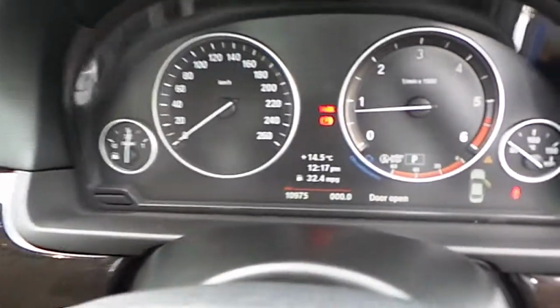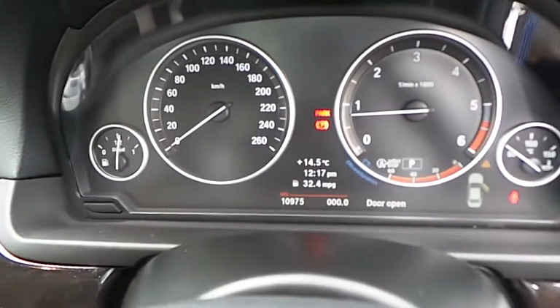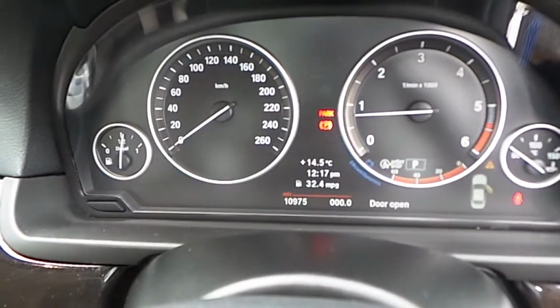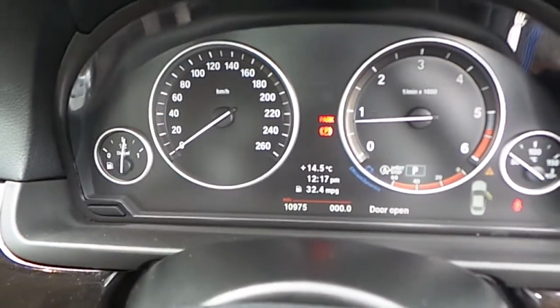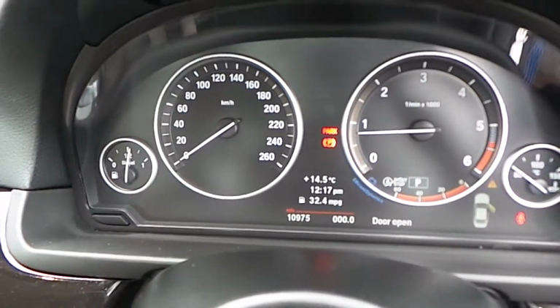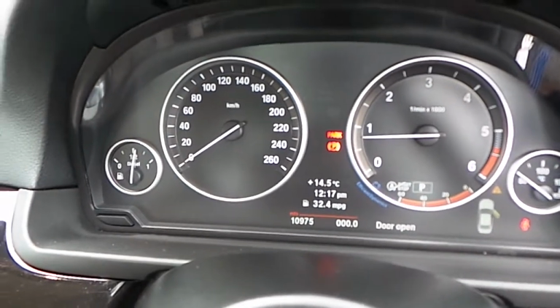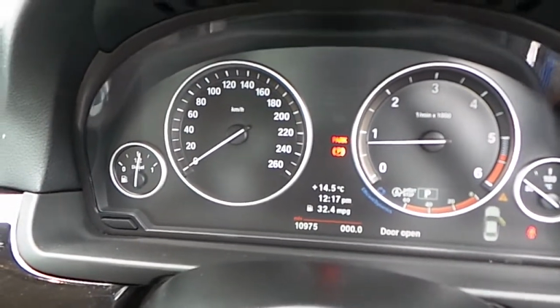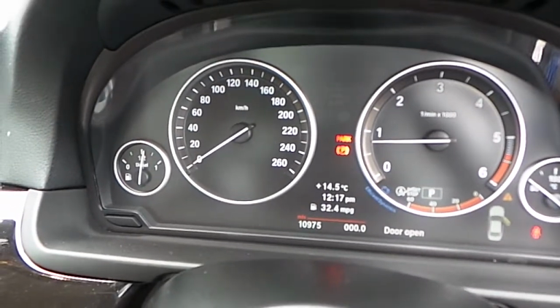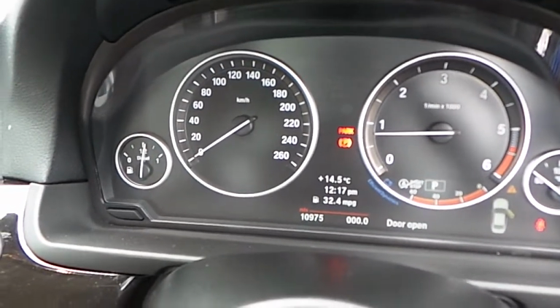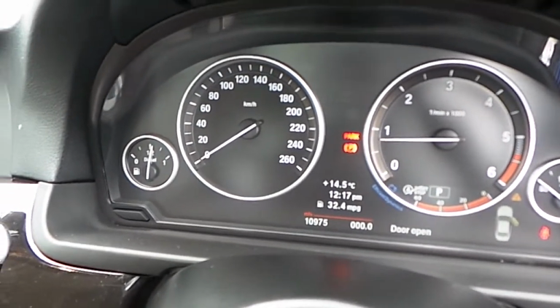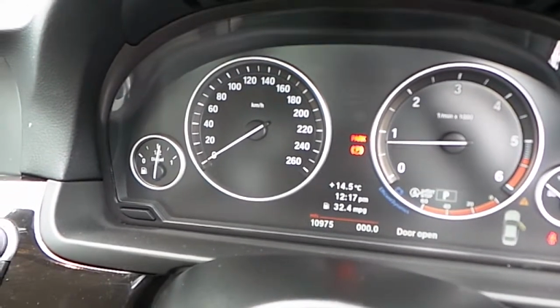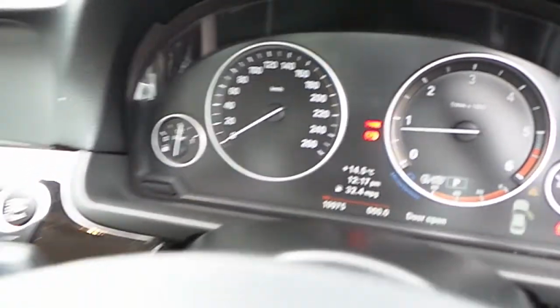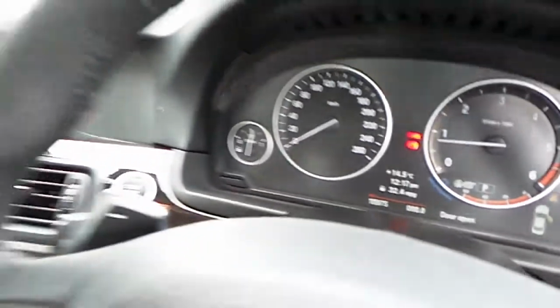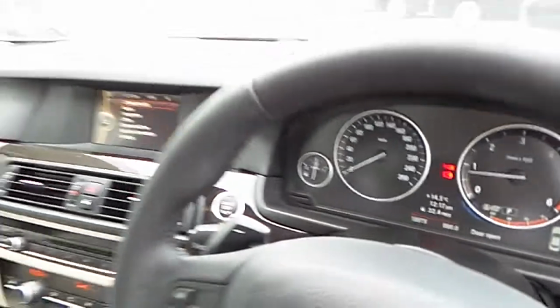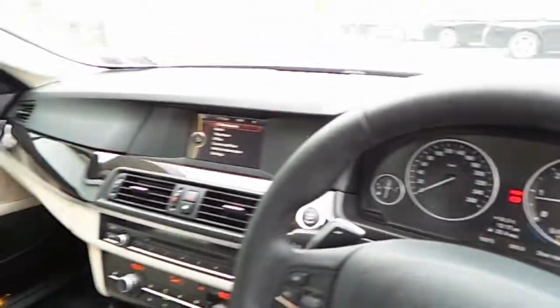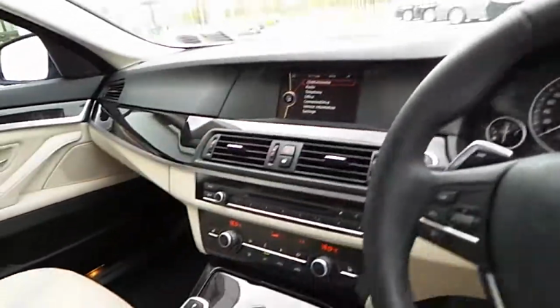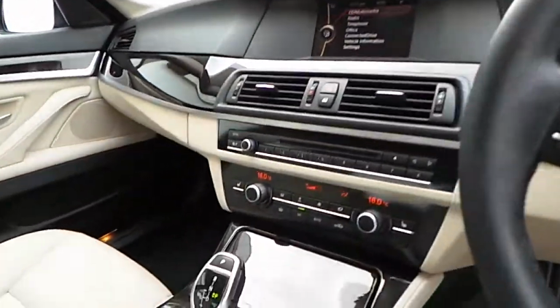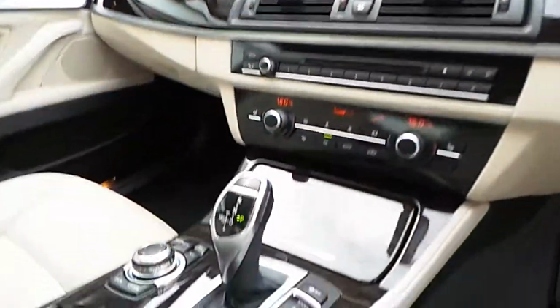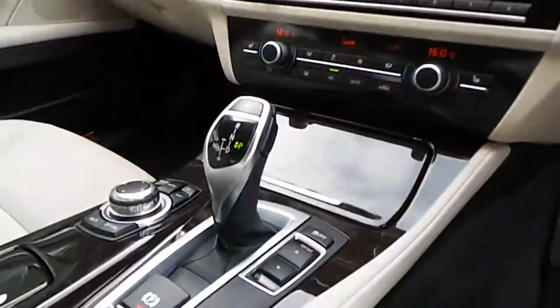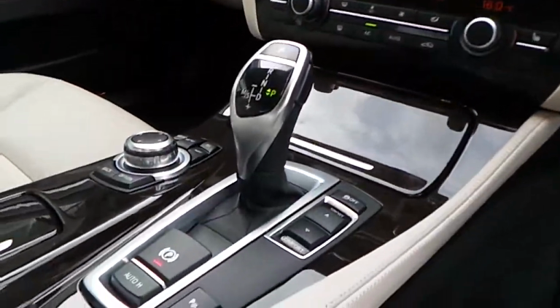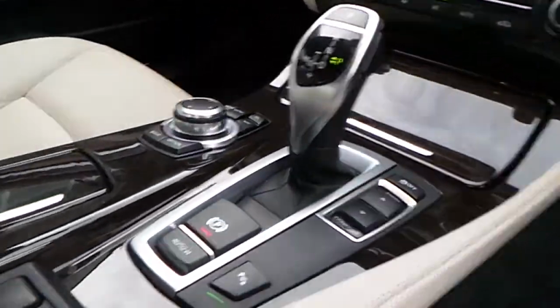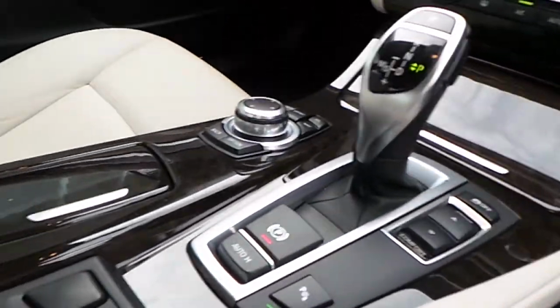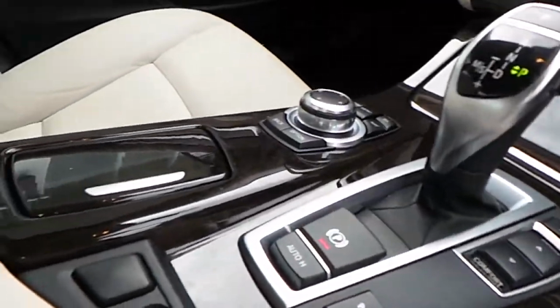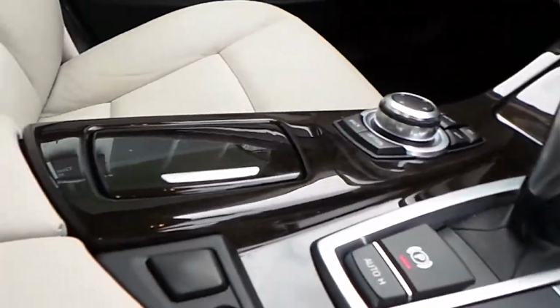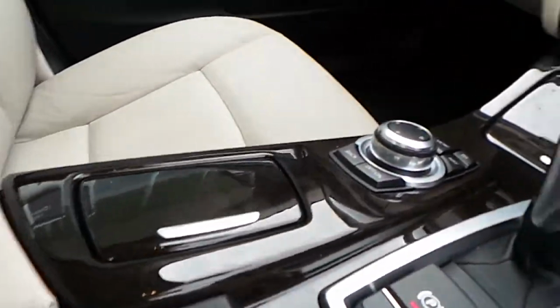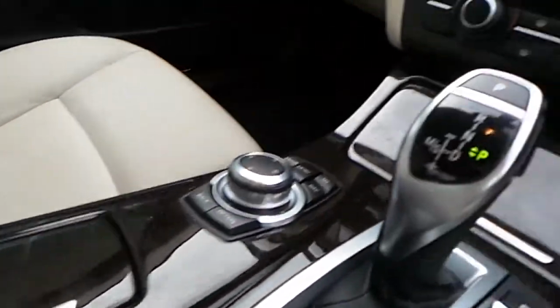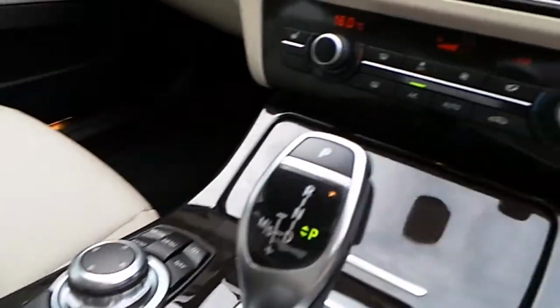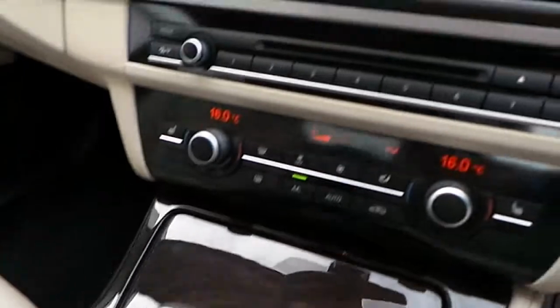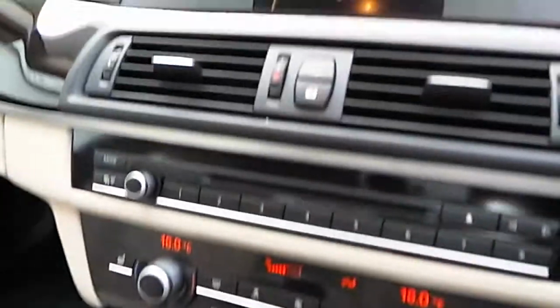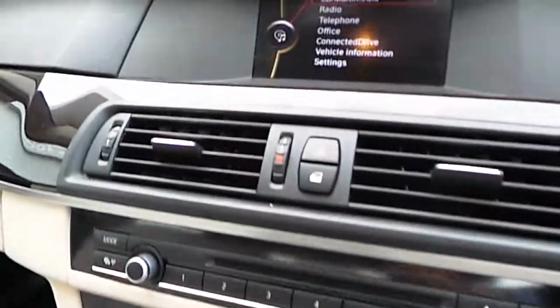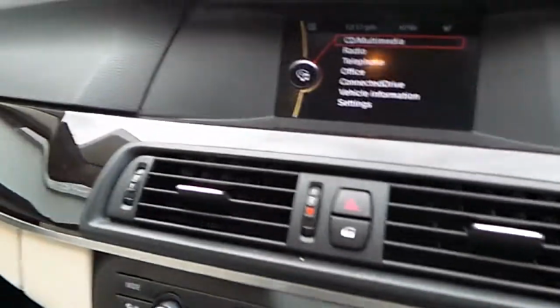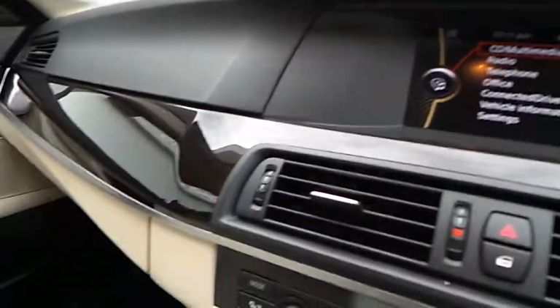It is just 10,975 miles on the clock. Here is a close-up of the dark ash grain wood trim finish.